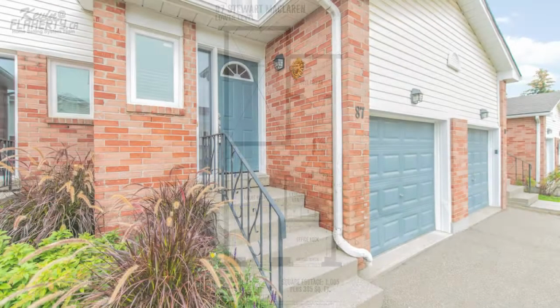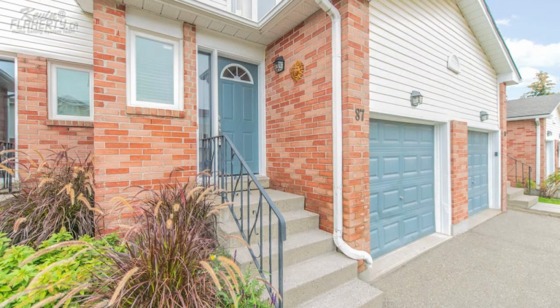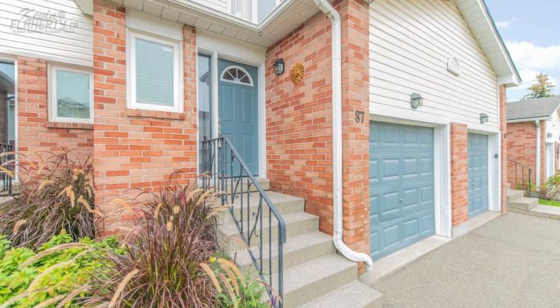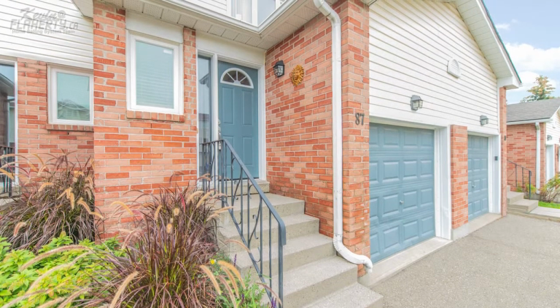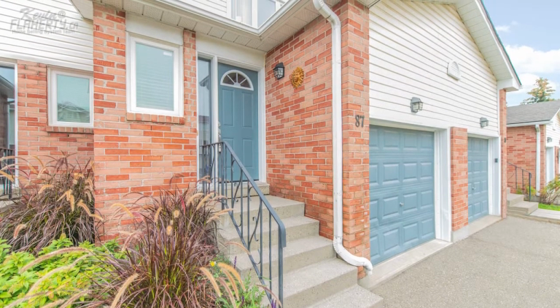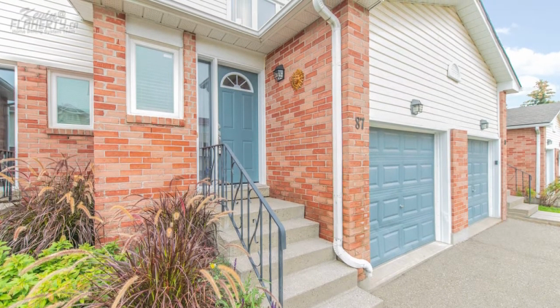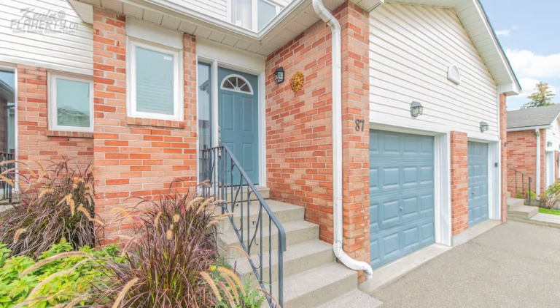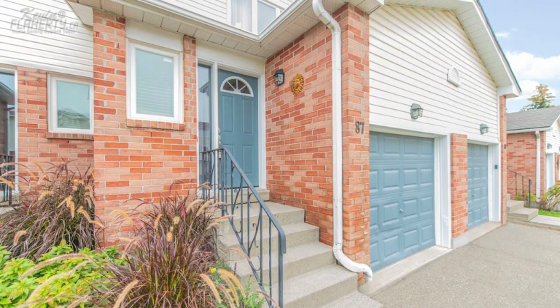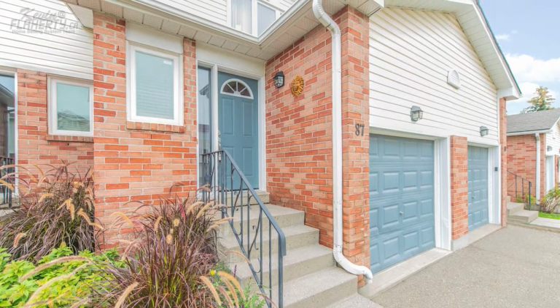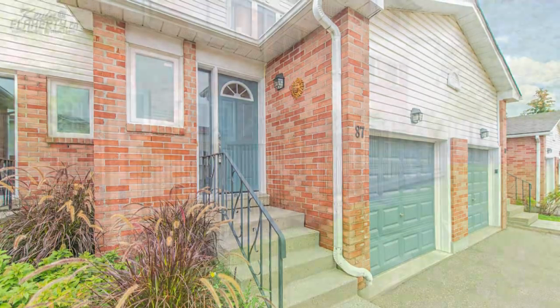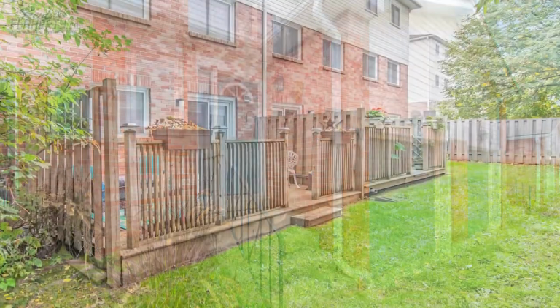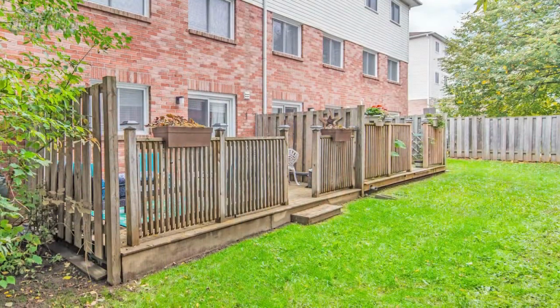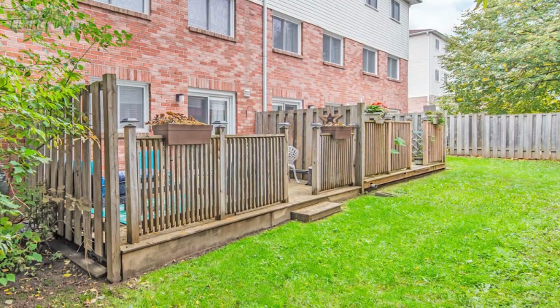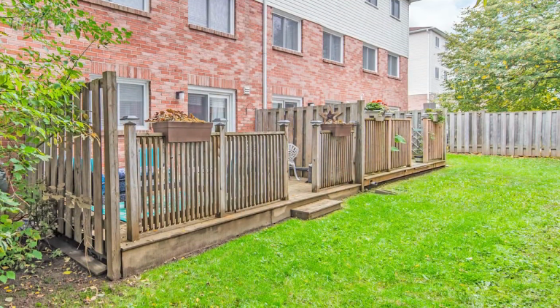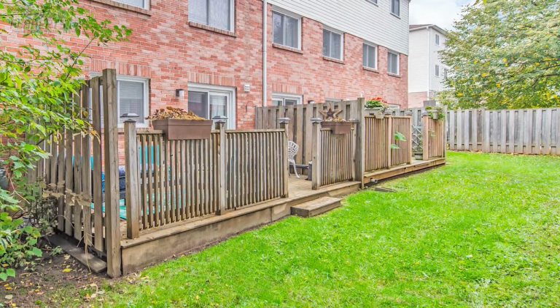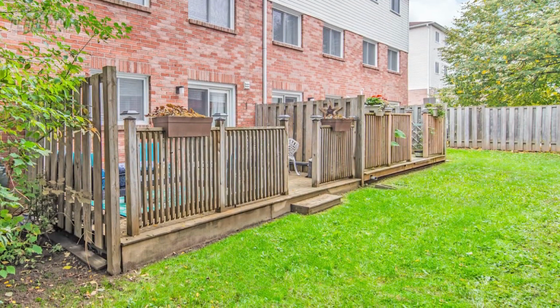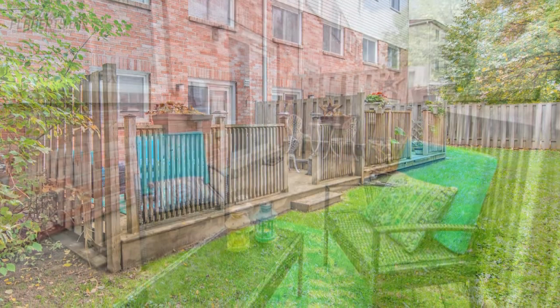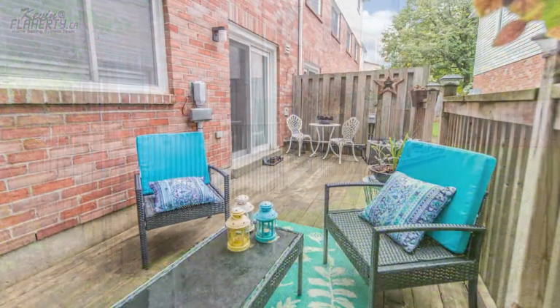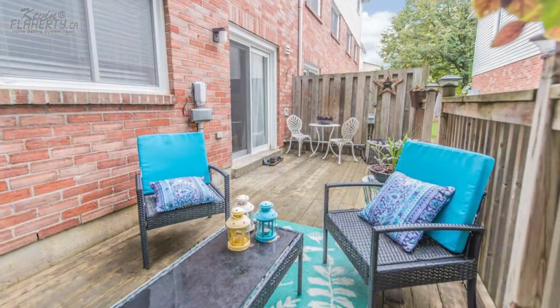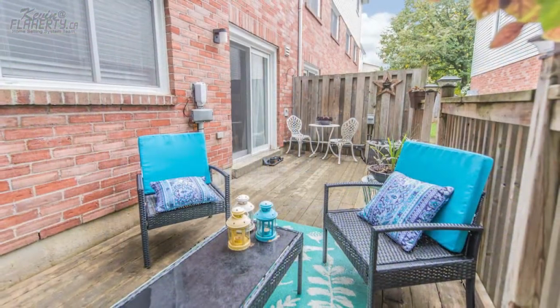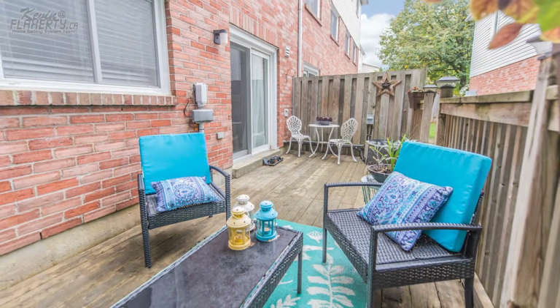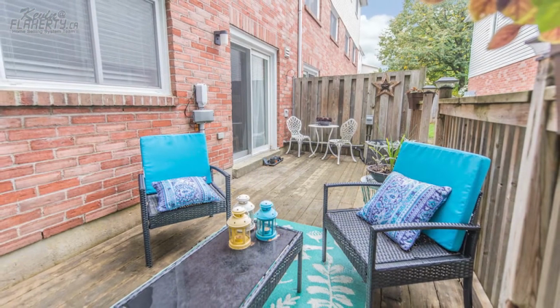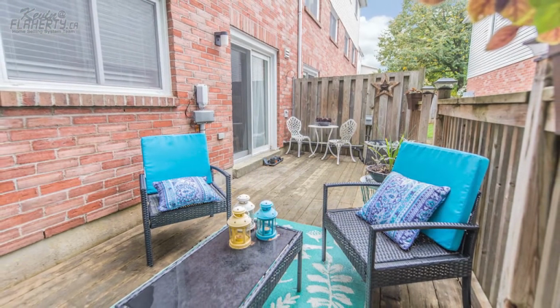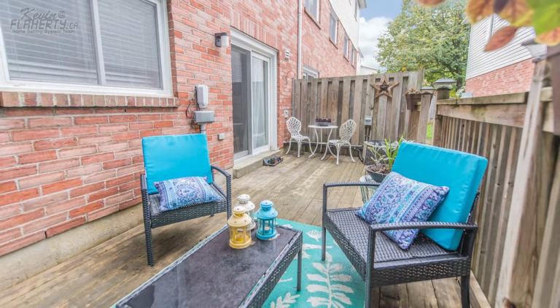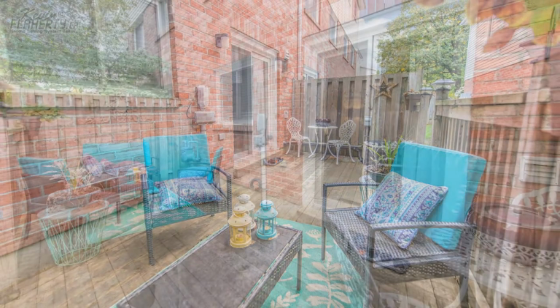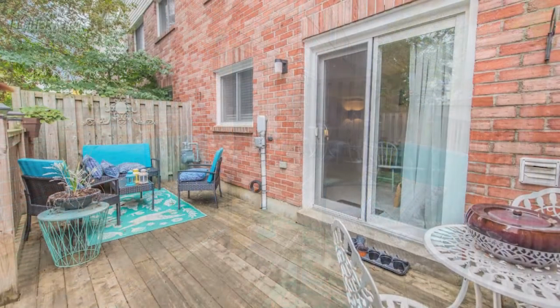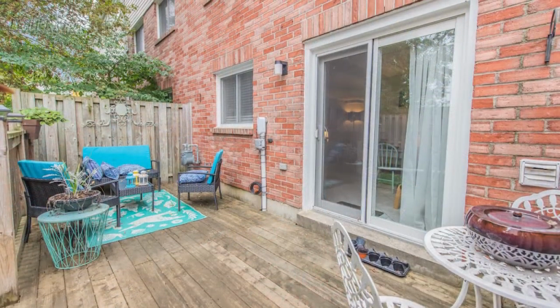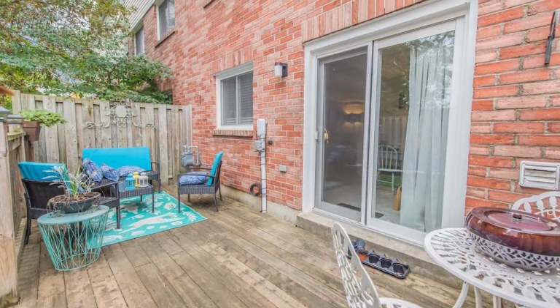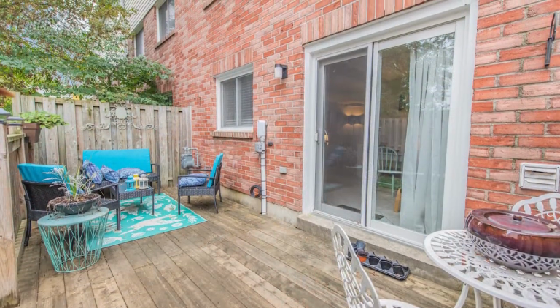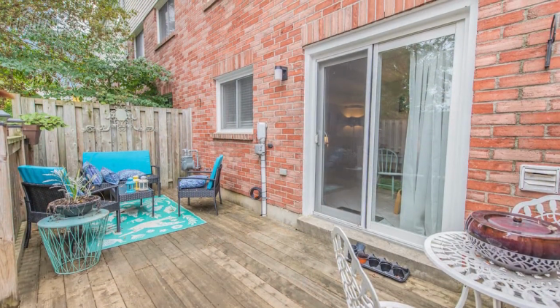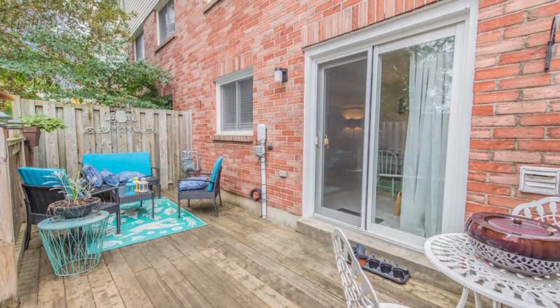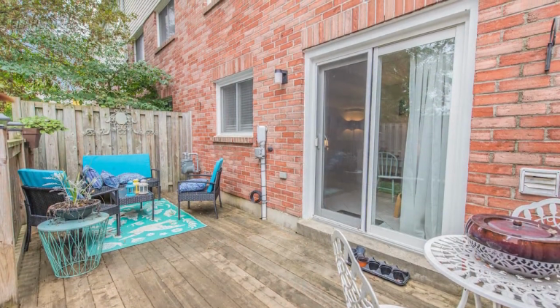Mature gardens lead you up past the home's garage to the front entrance. The backyard is a great spot for entertaining, featuring a private rear deck to enjoy on those summer evenings, with a walkout from the home's lower level for easy access.